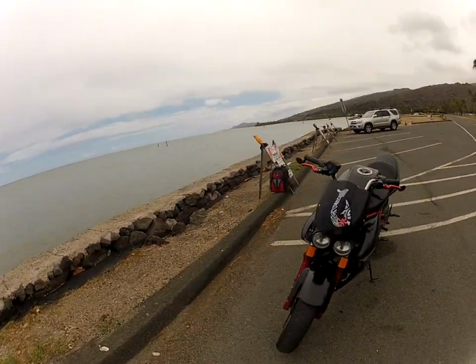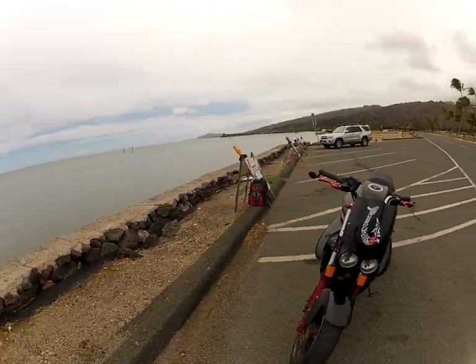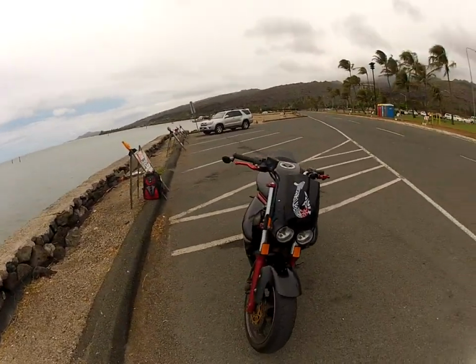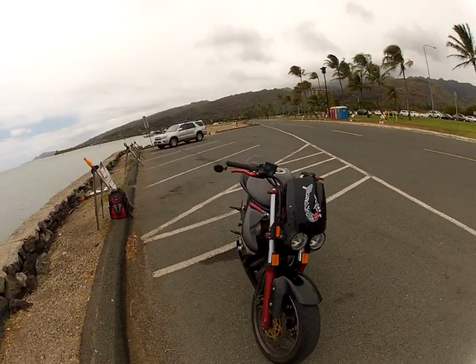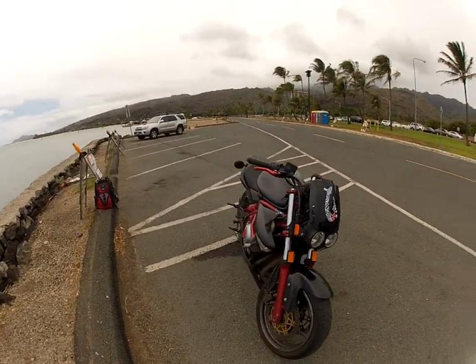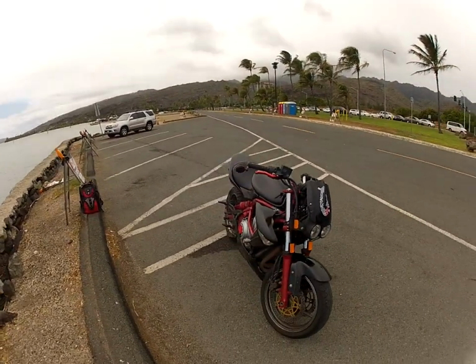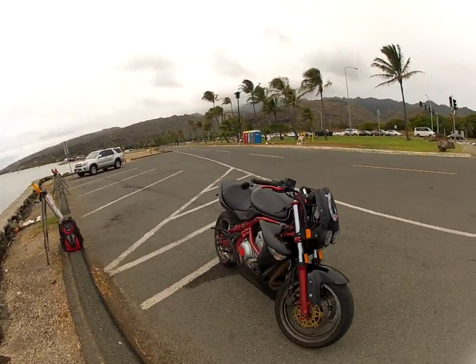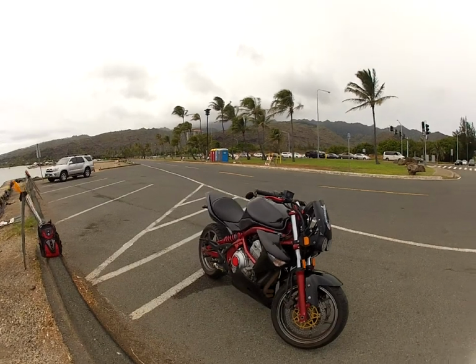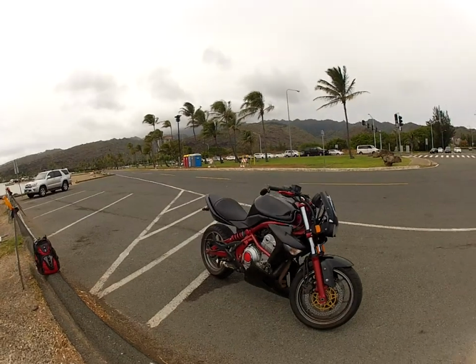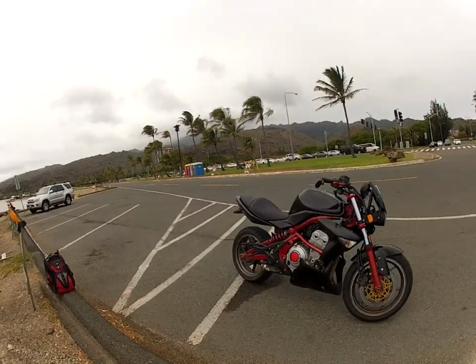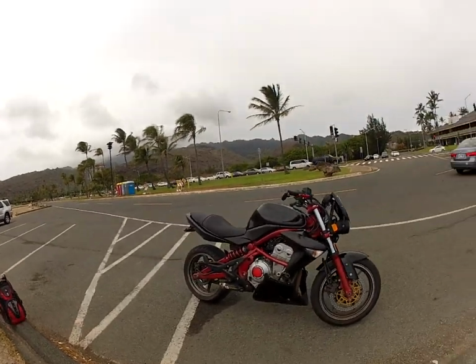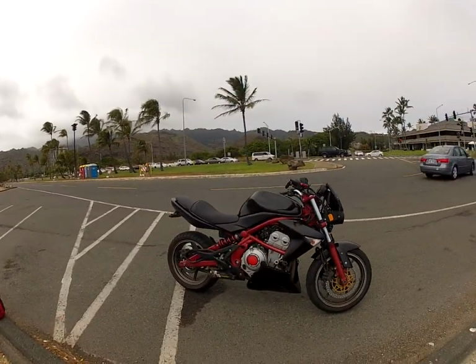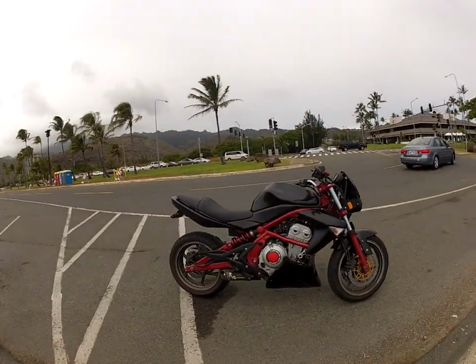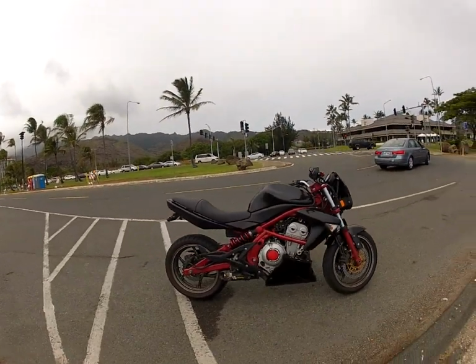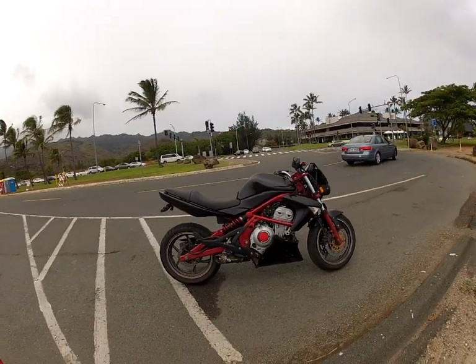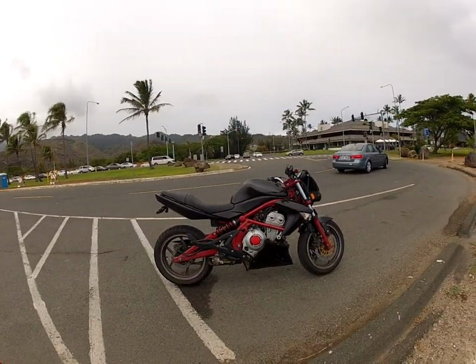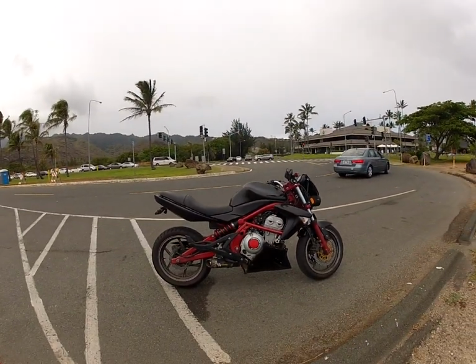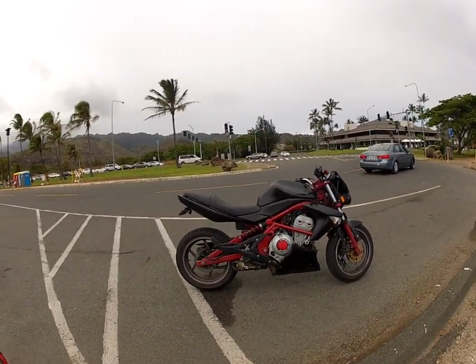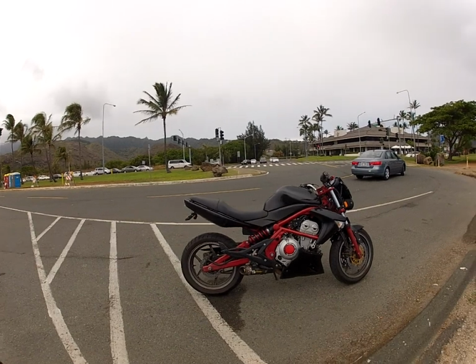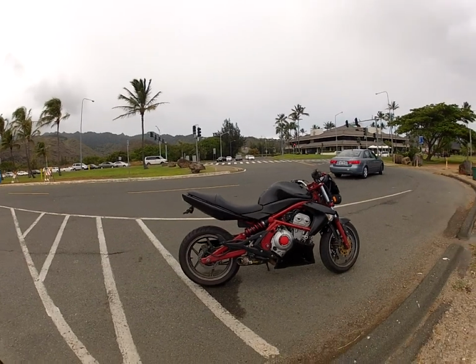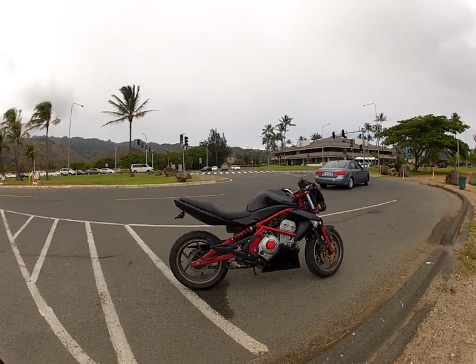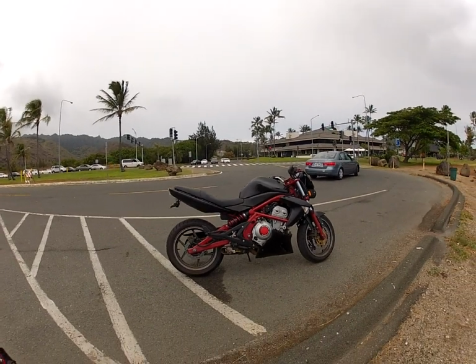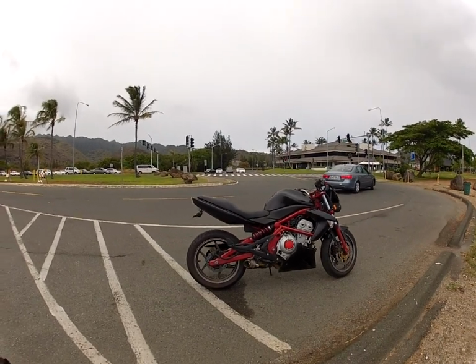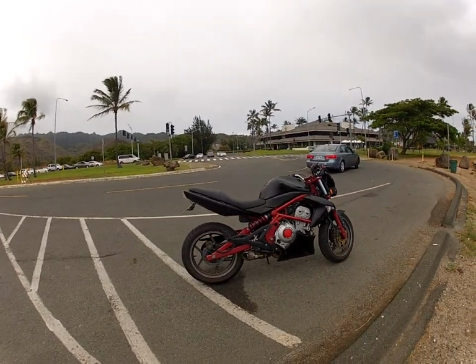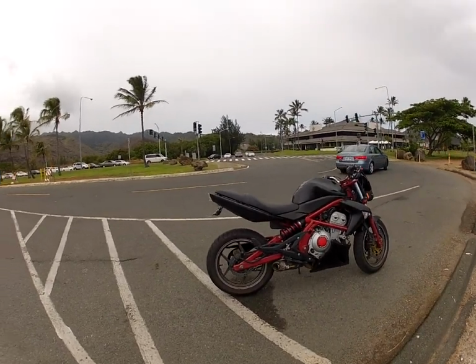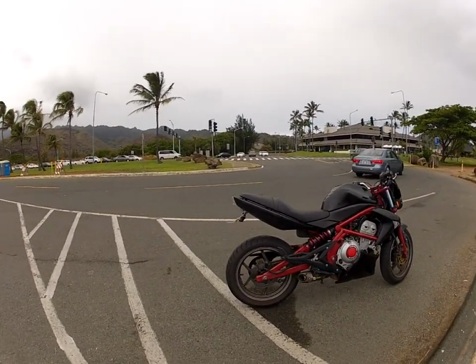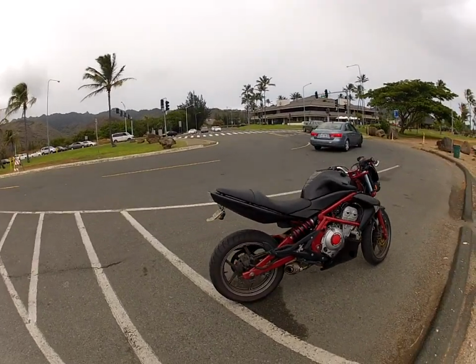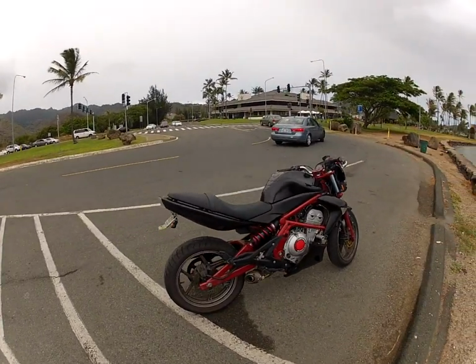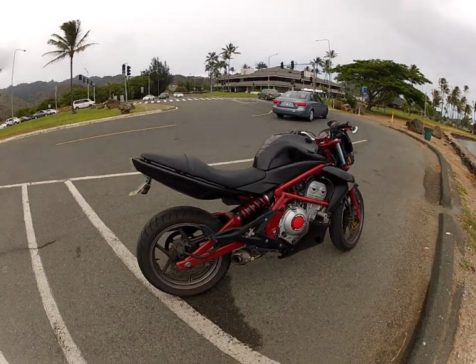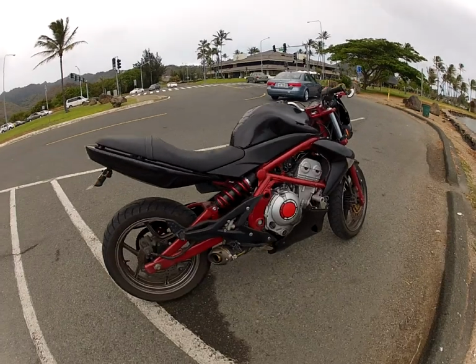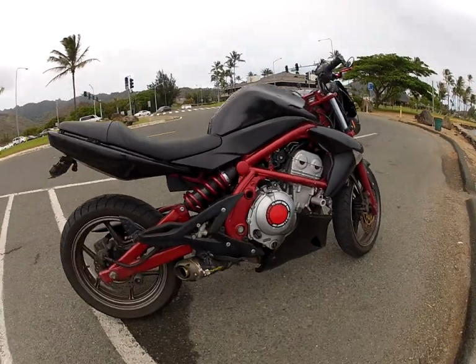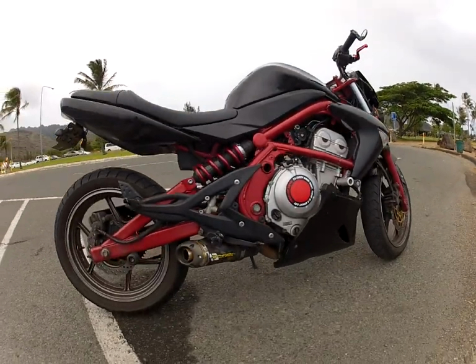This kind of looks like it's a Buell front, so I get a lot of comments of people saying it looks like a Ducati. And it sounds like a Ducati too. I'll turn it on here in a second. But as you can see, it has a Two Brothers exhaust right here.